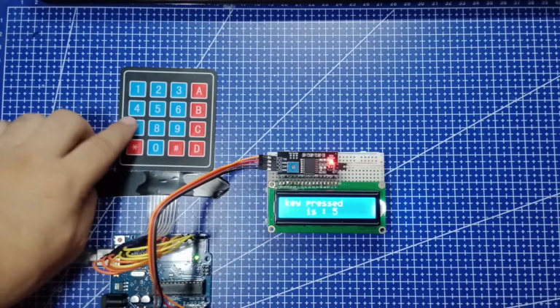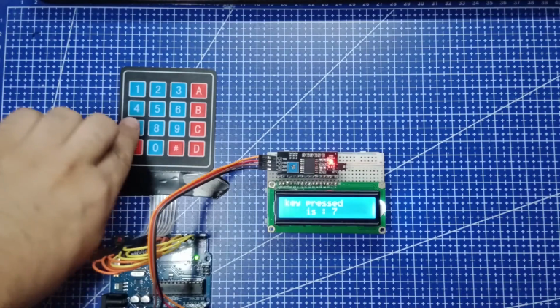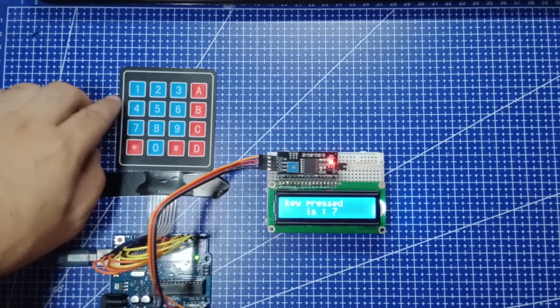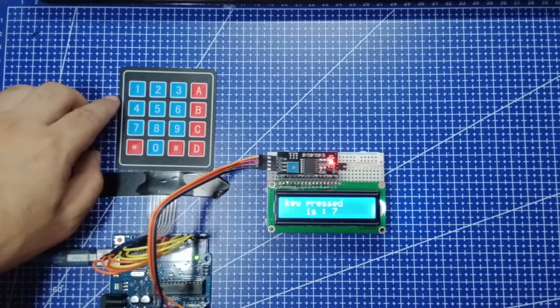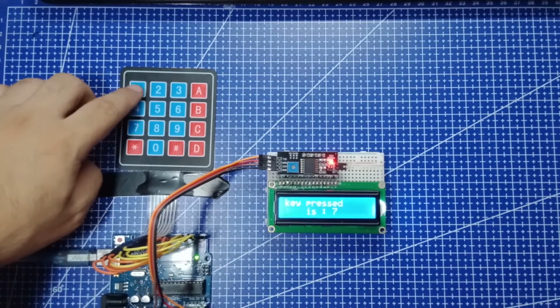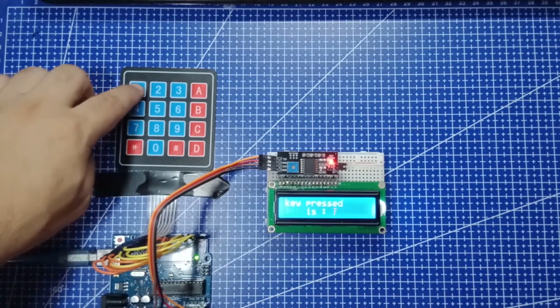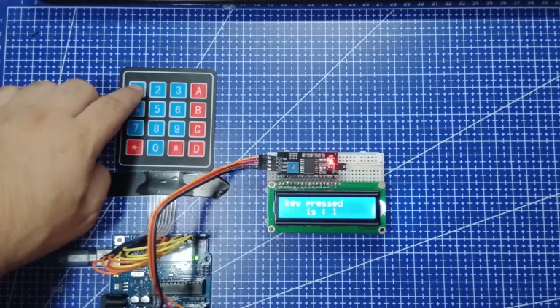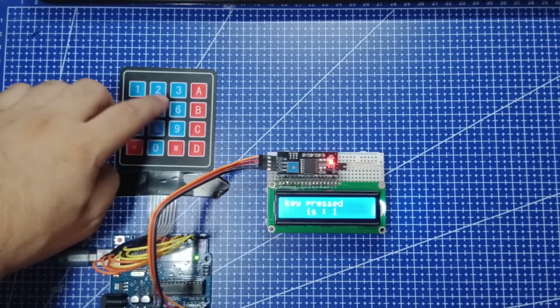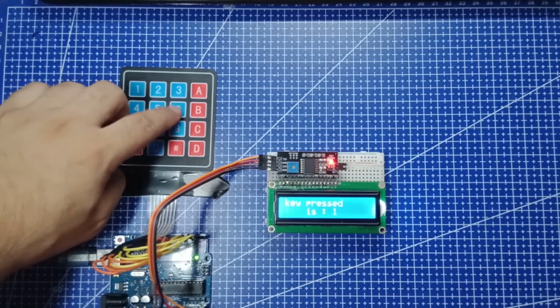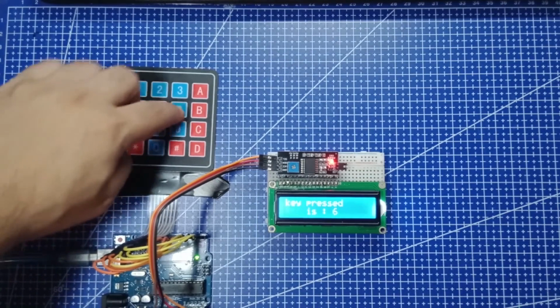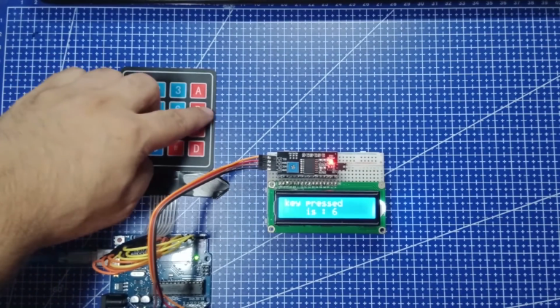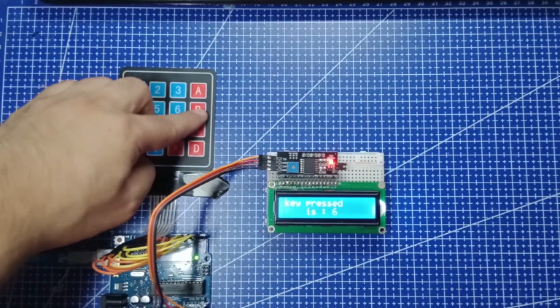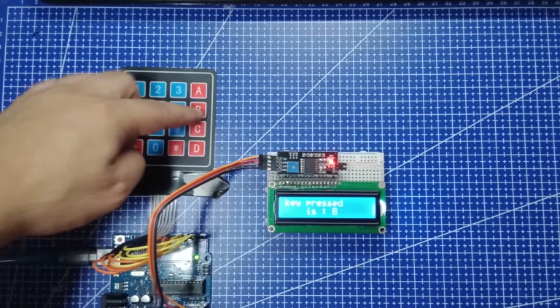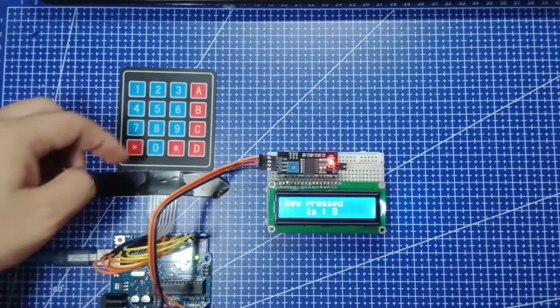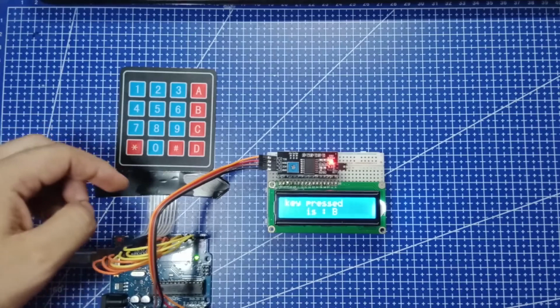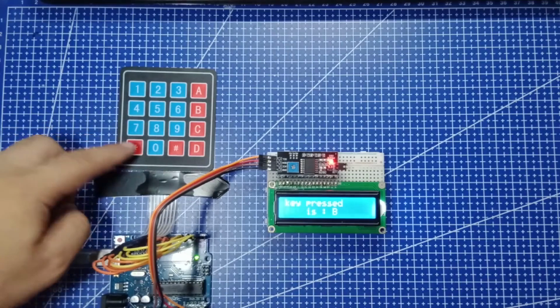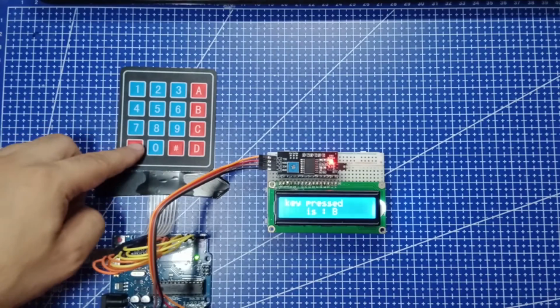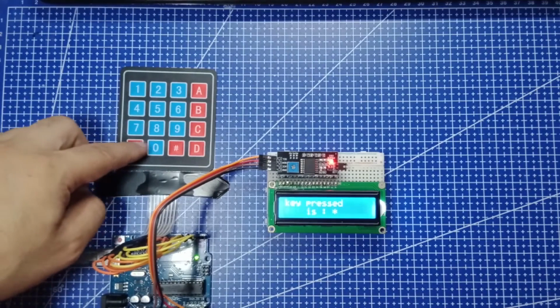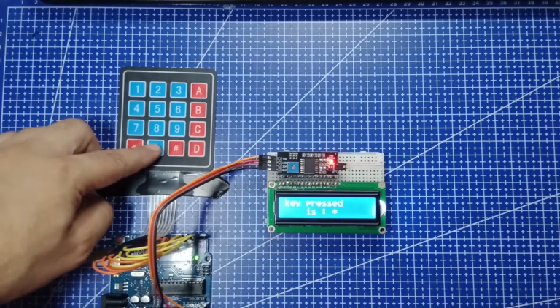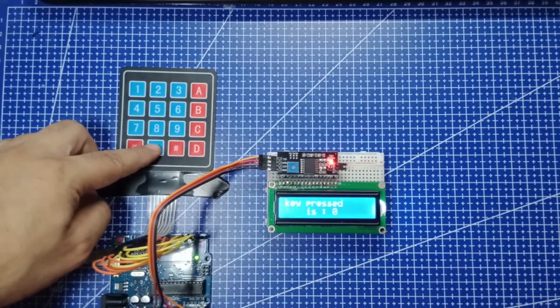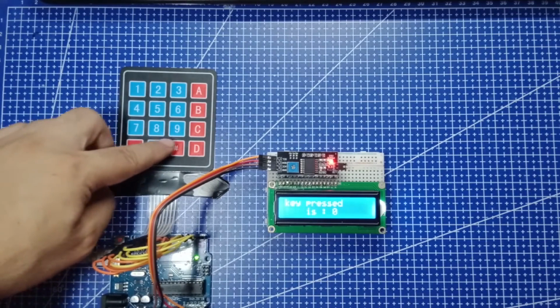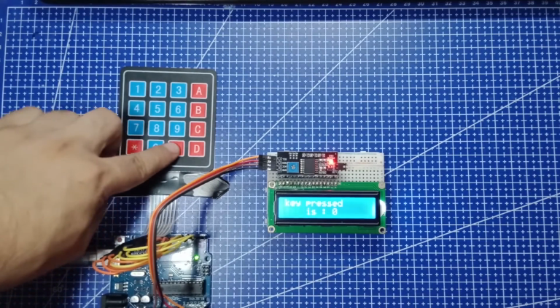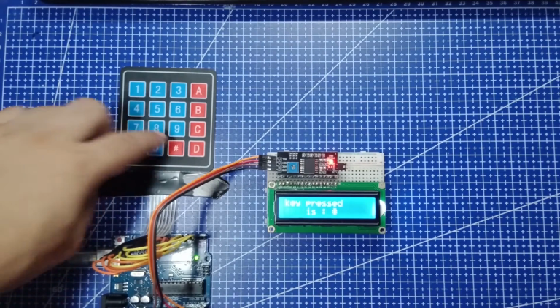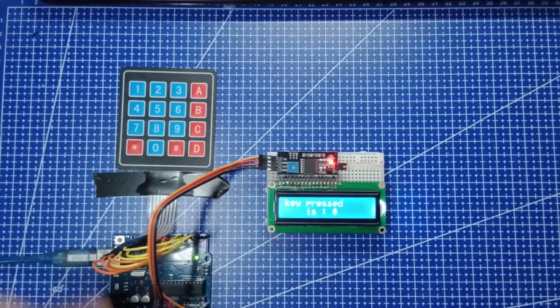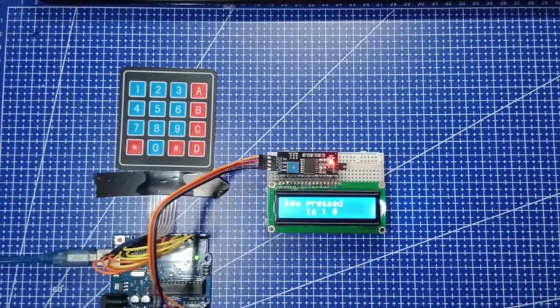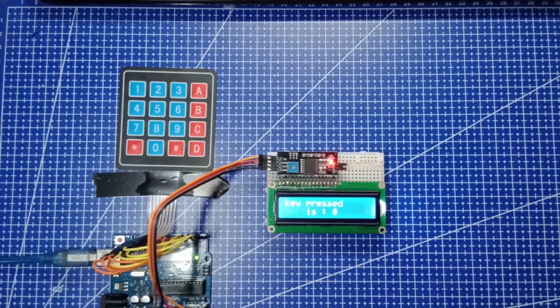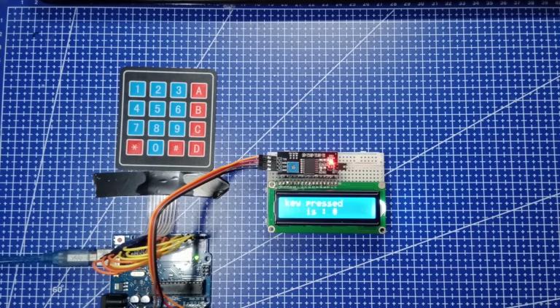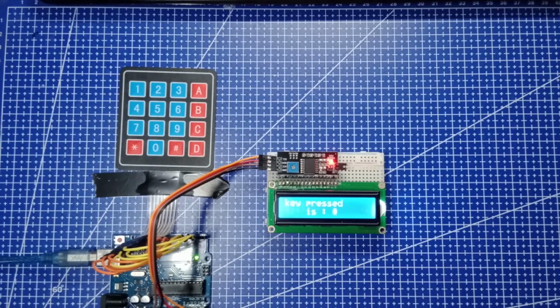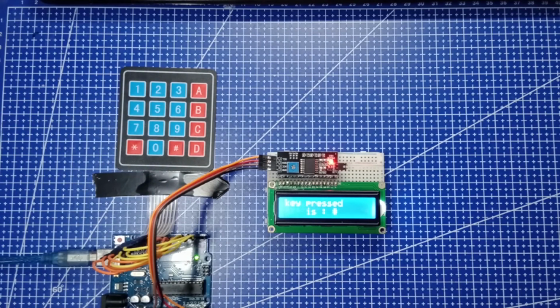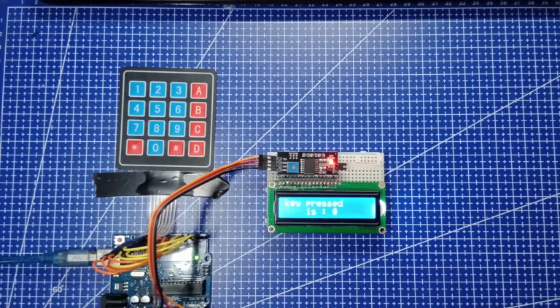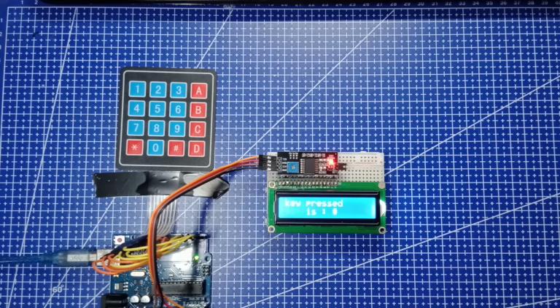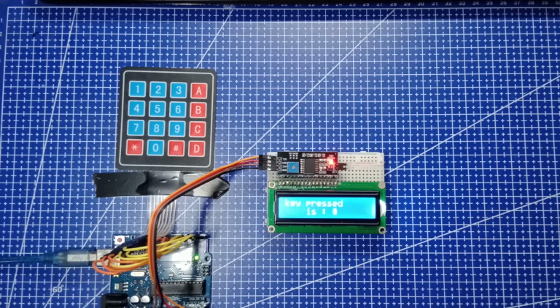As we can see, we can do a lot of cool projects with this keypad. Thank you for watching — don't forget to subscribe to my channel for more videos like this.